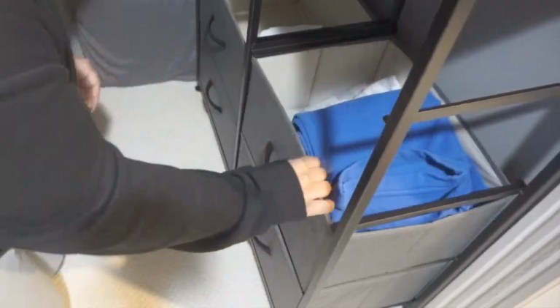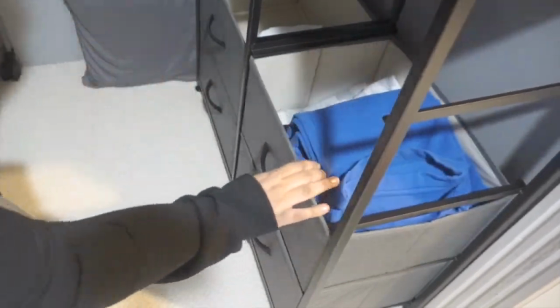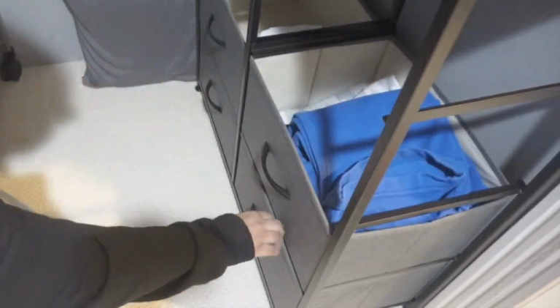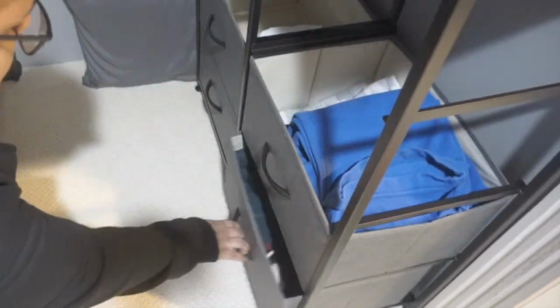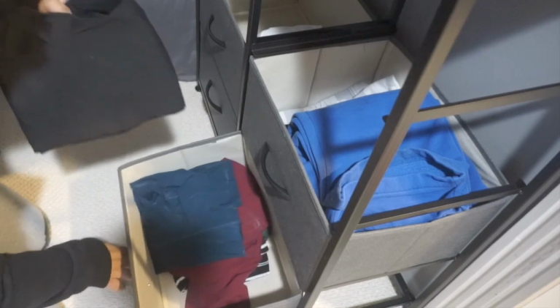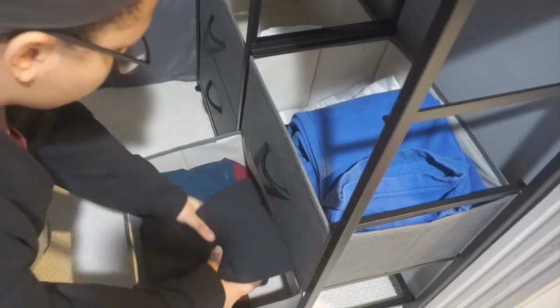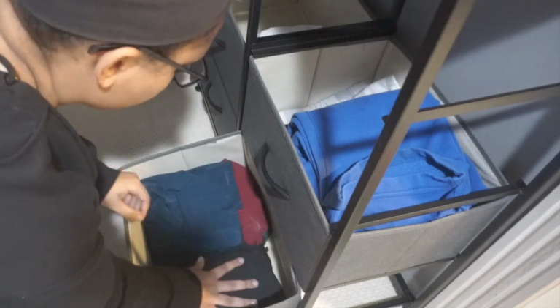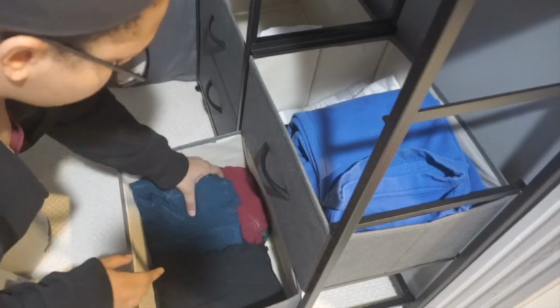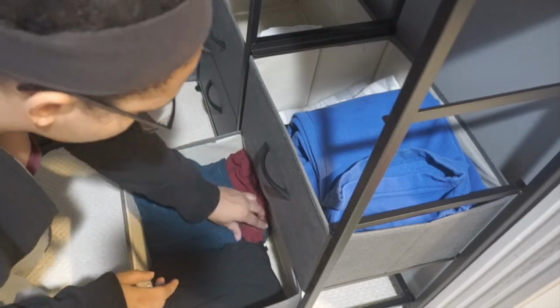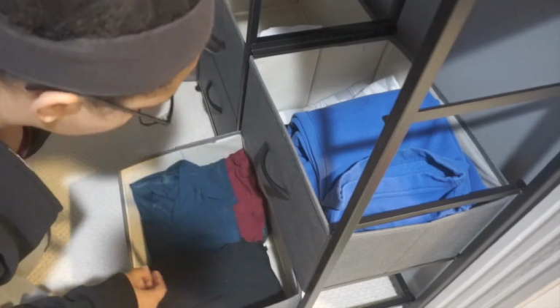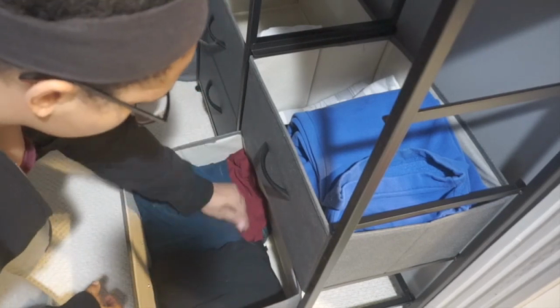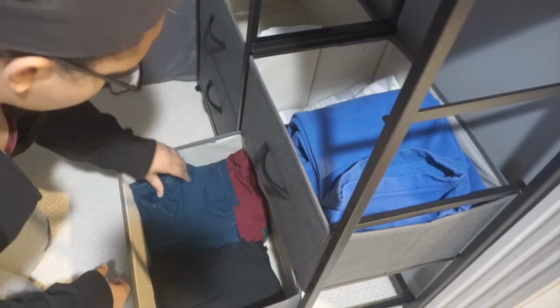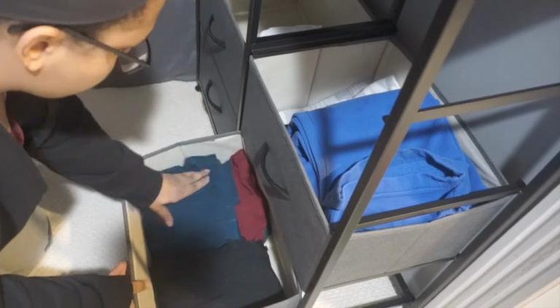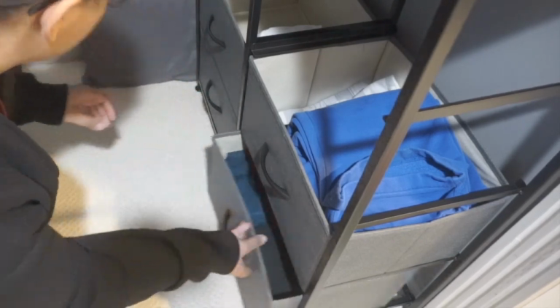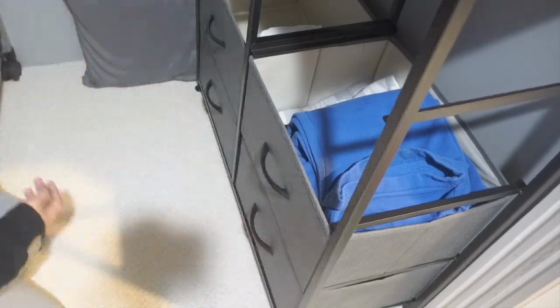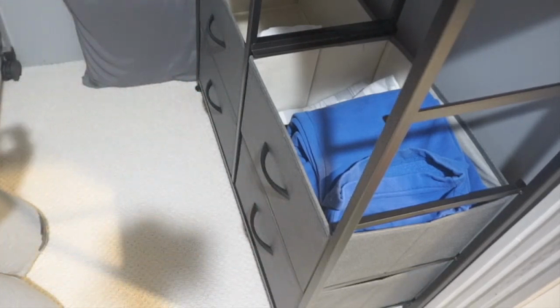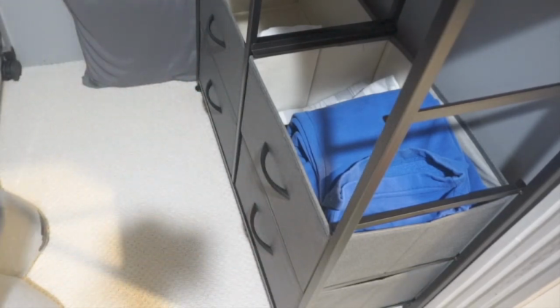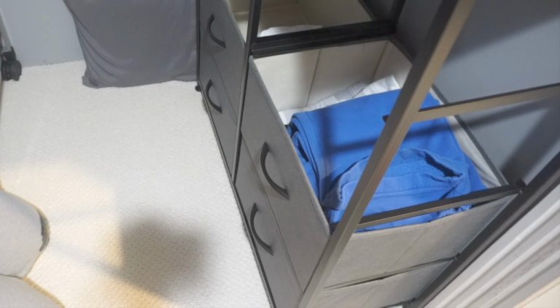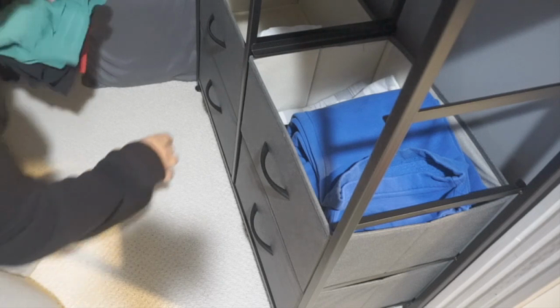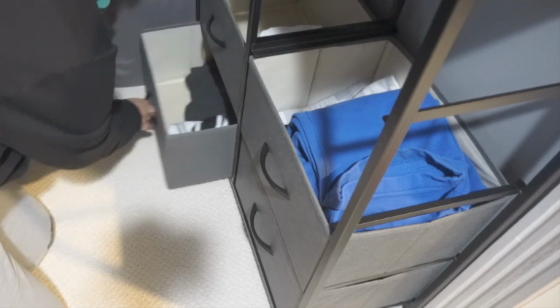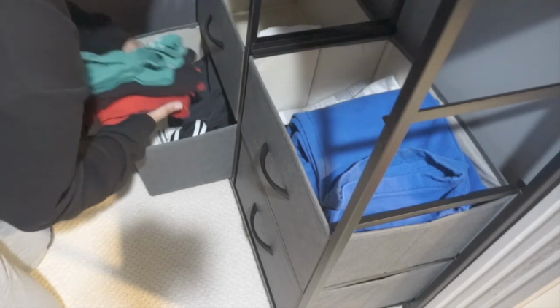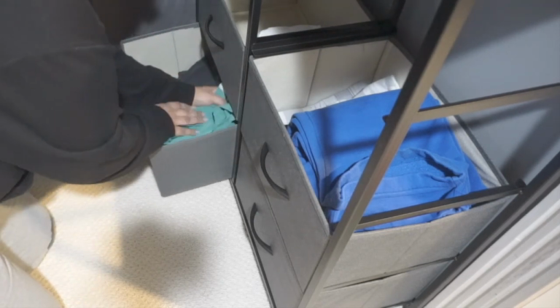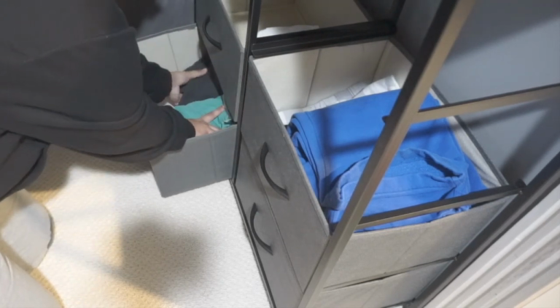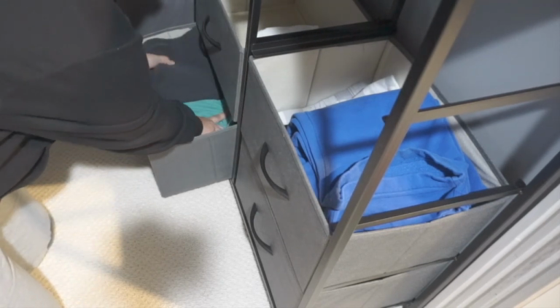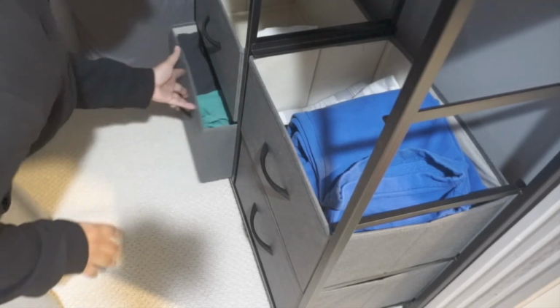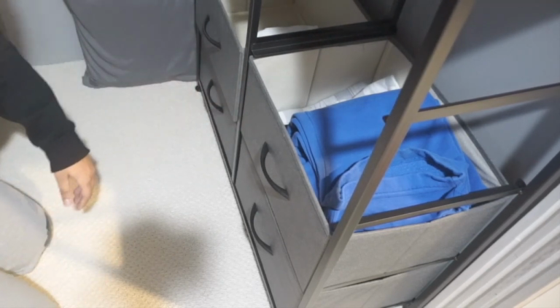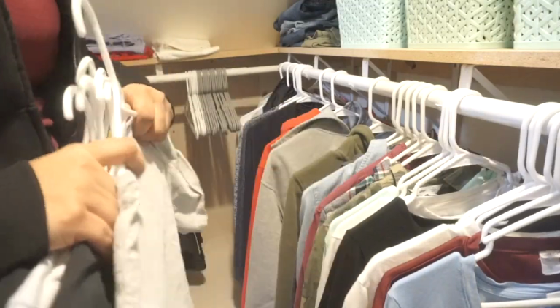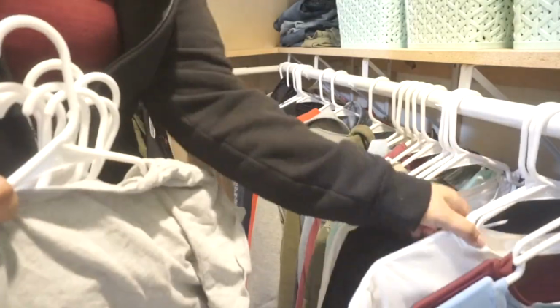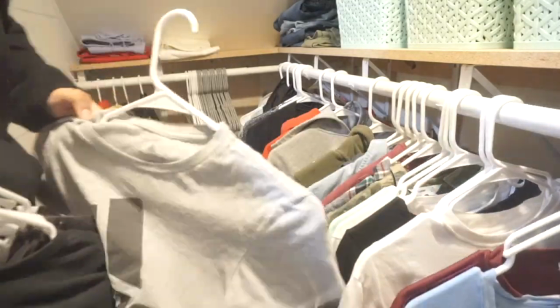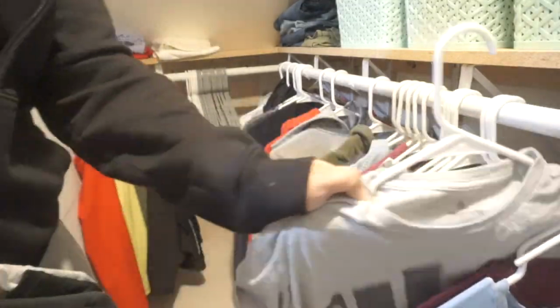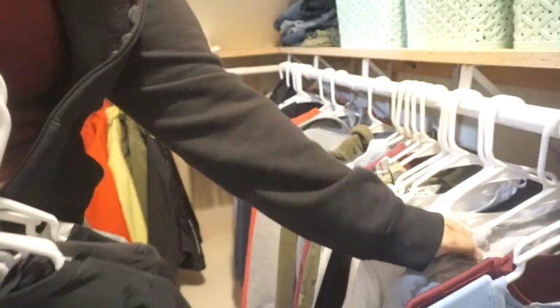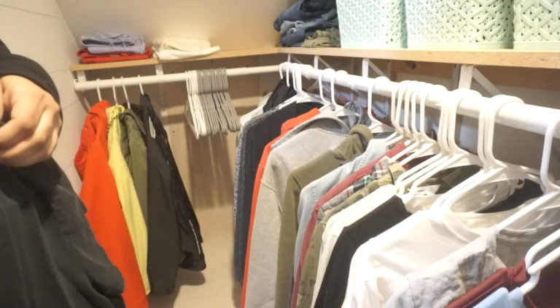After I'm done folding each load of laundry, I like to take it upstairs and put it in the correct spot, just so it's not a huge pile of clothes I need to put away at the end of the day. This just makes it easier and it doesn't take me a lot of time.